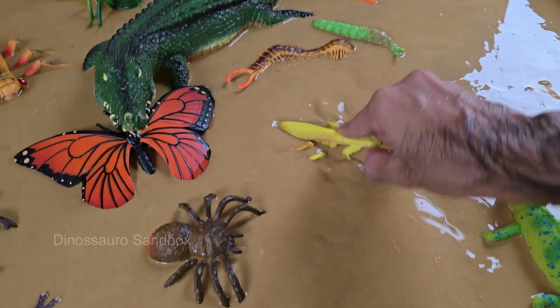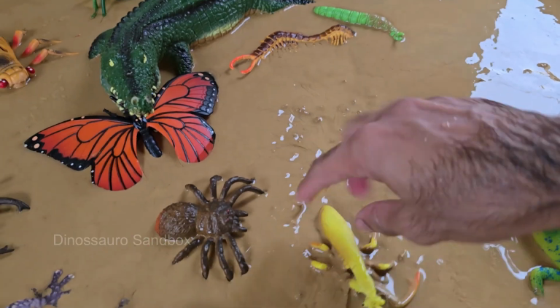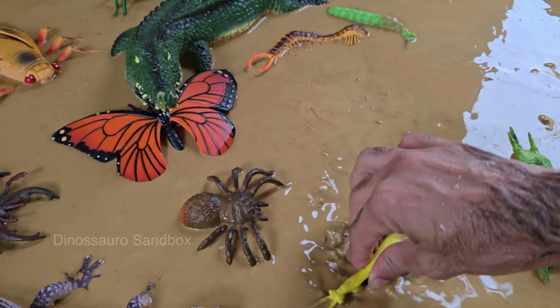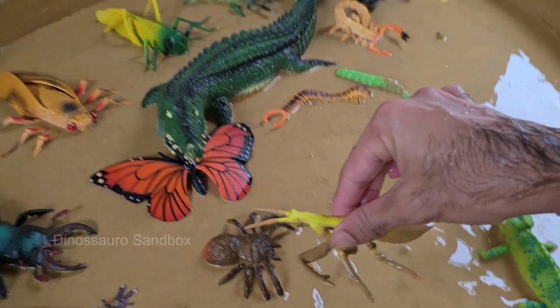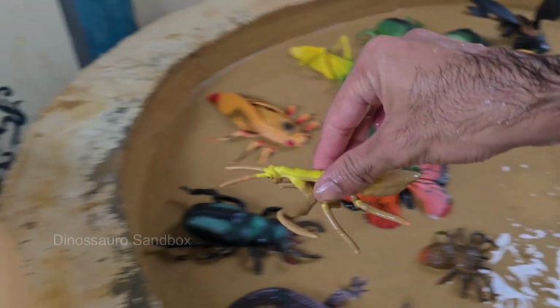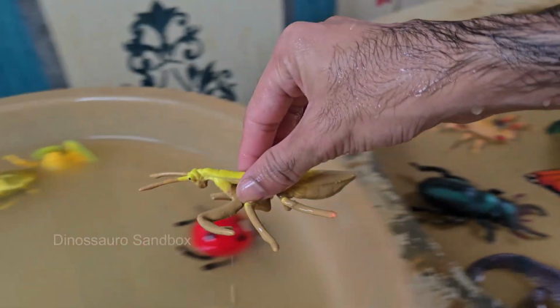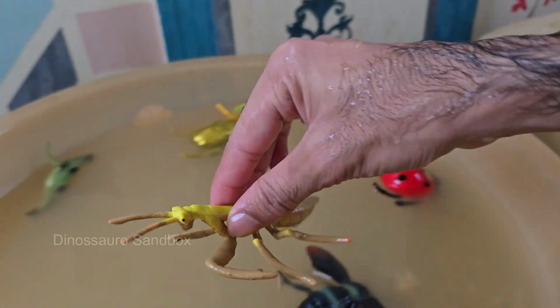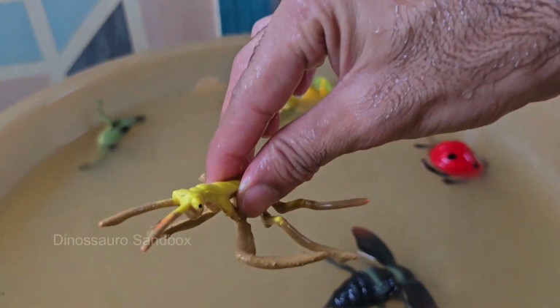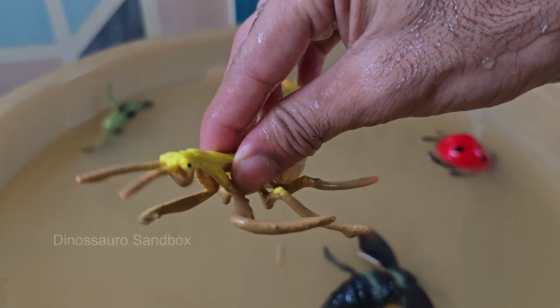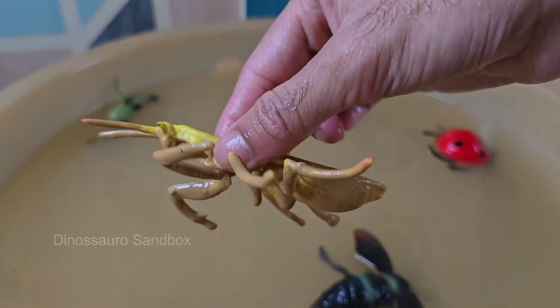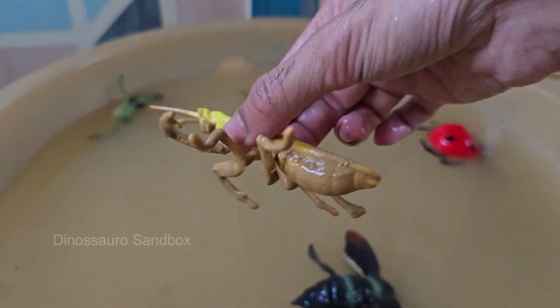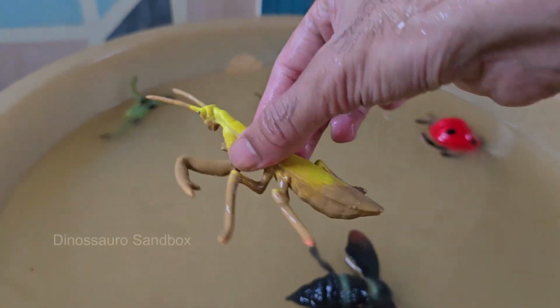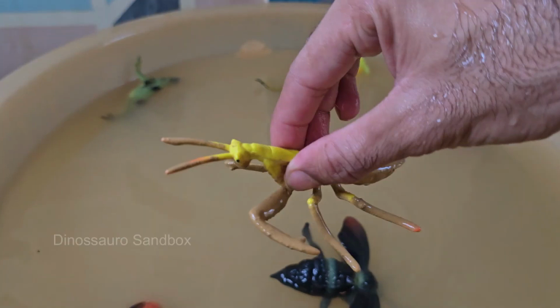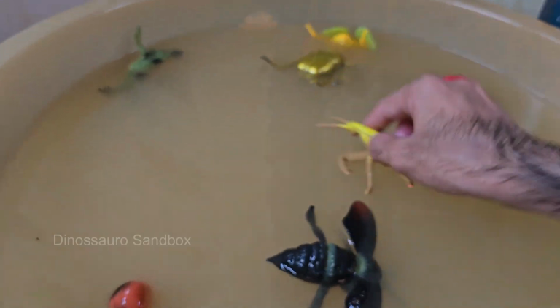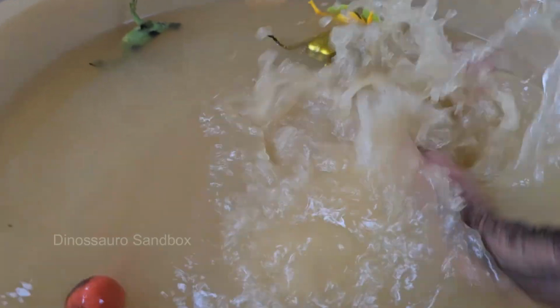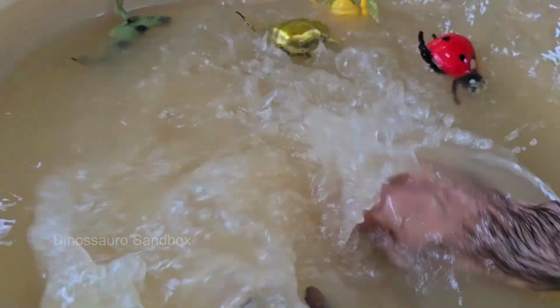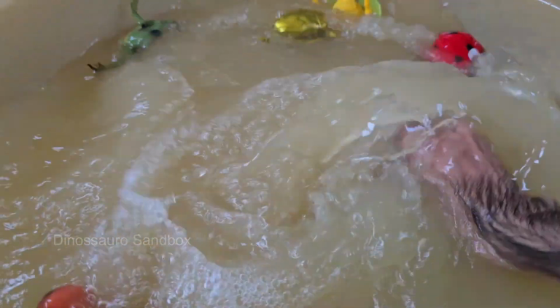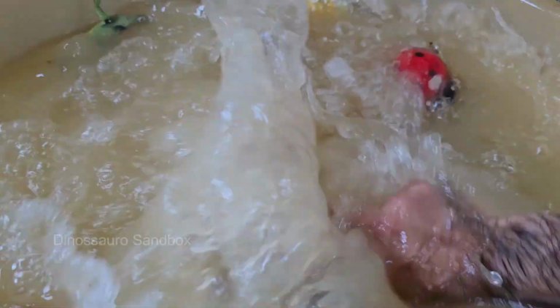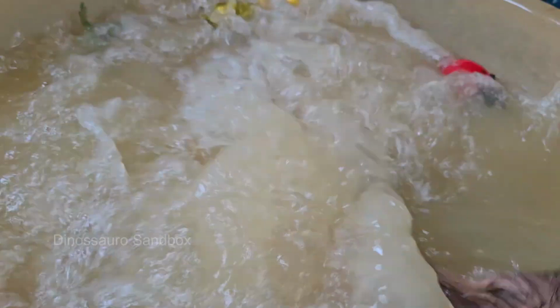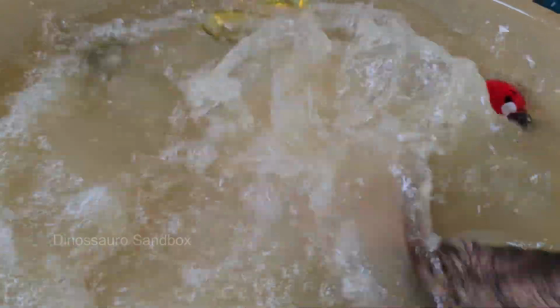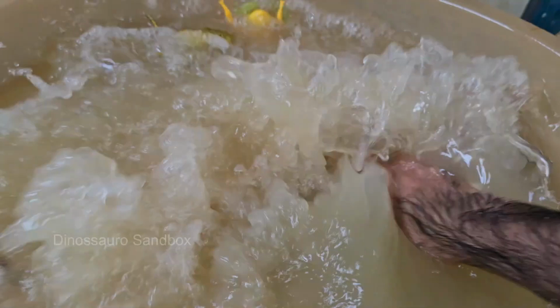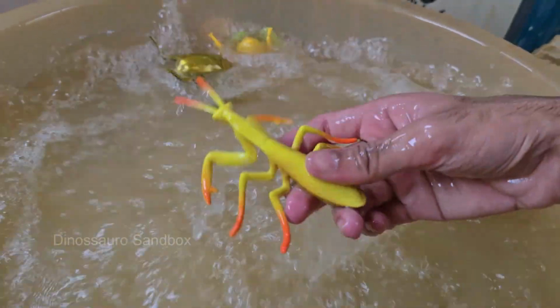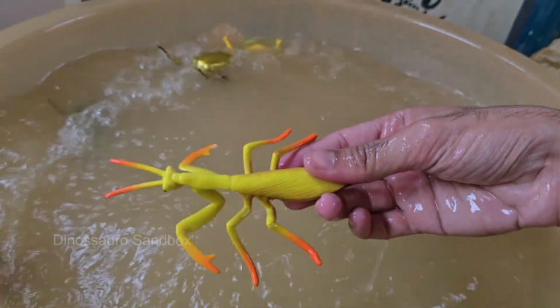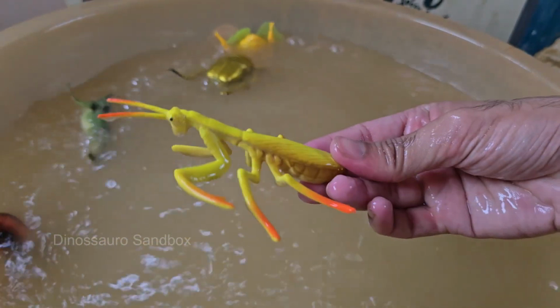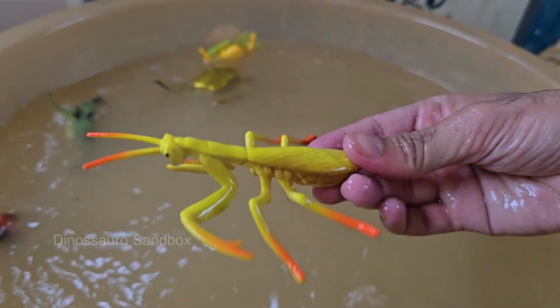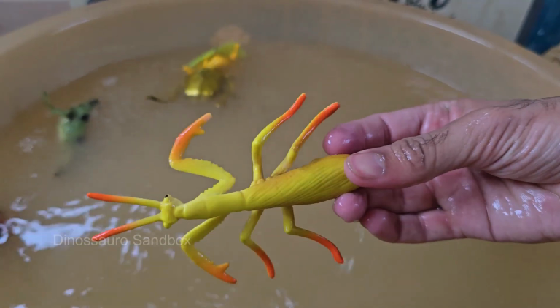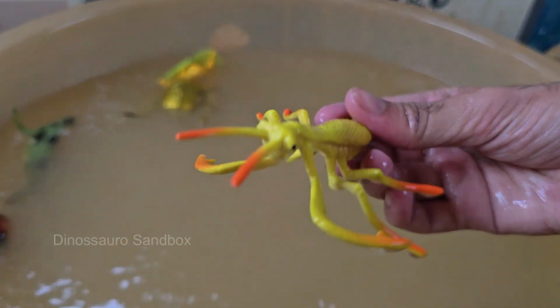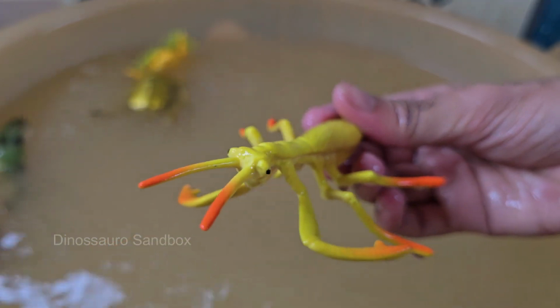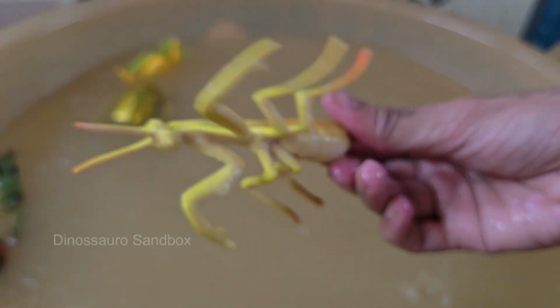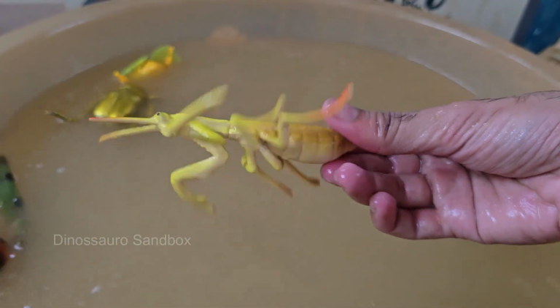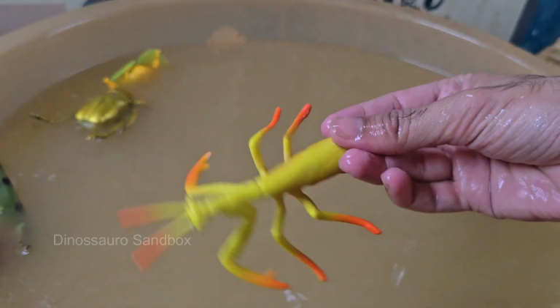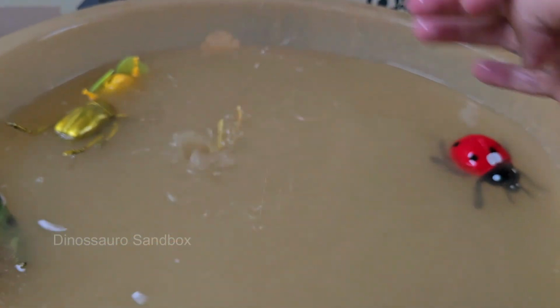Mantises have binocular vision and can see in 3D — rare for insects. They can turn their heads 180 degrees, giving them excellent awareness of their surroundings. Mantises live in warm environments around the world.